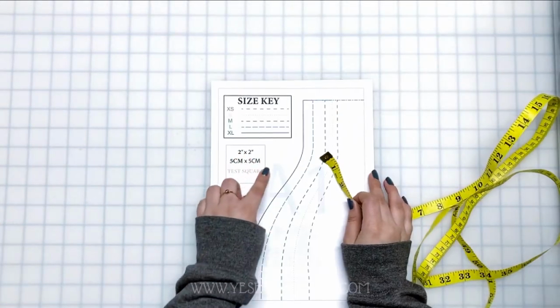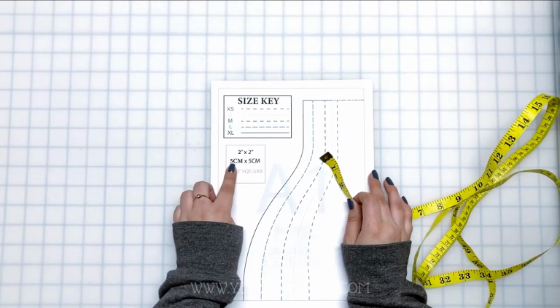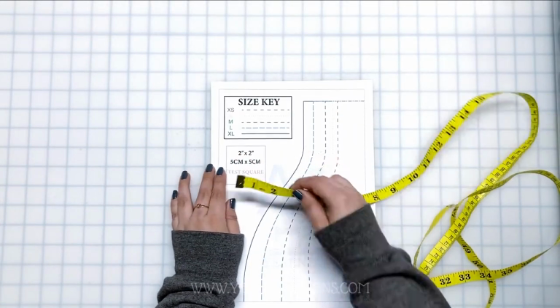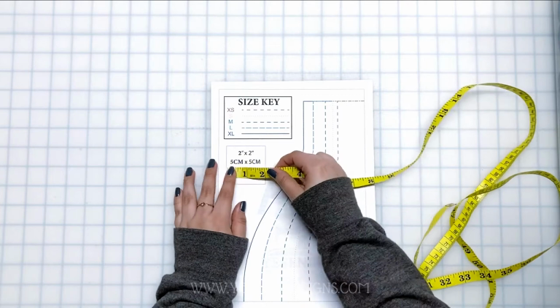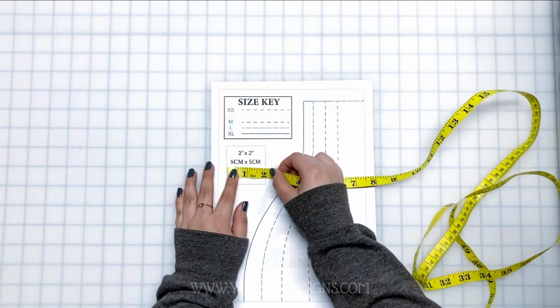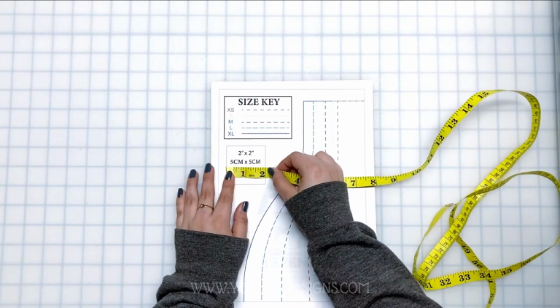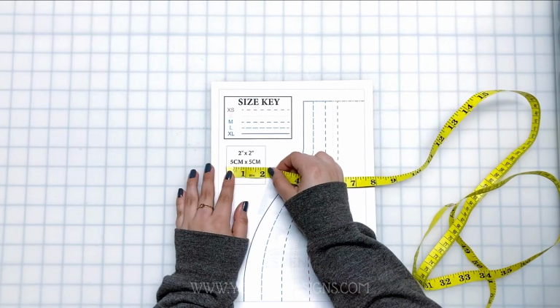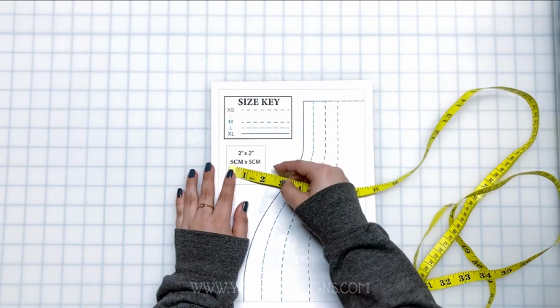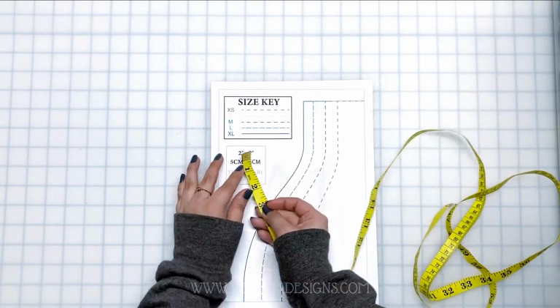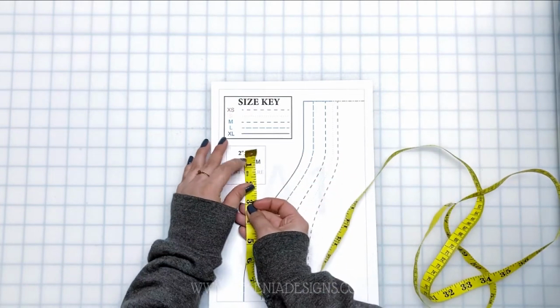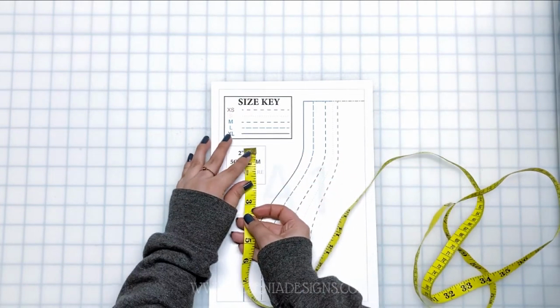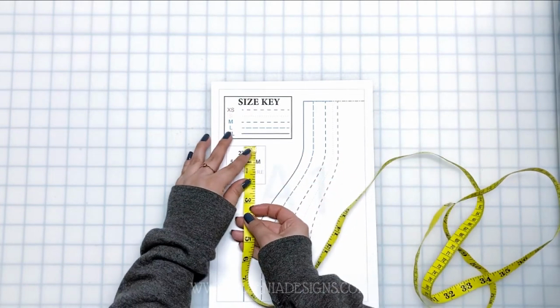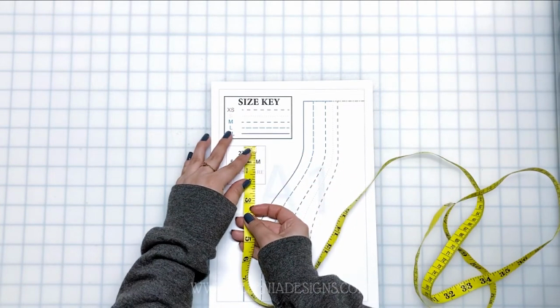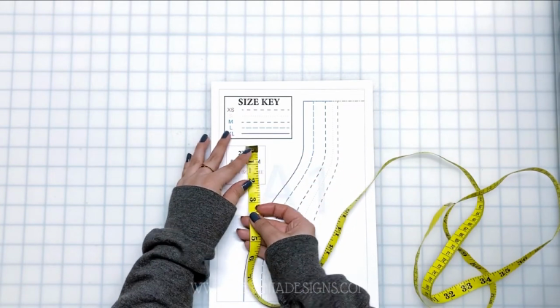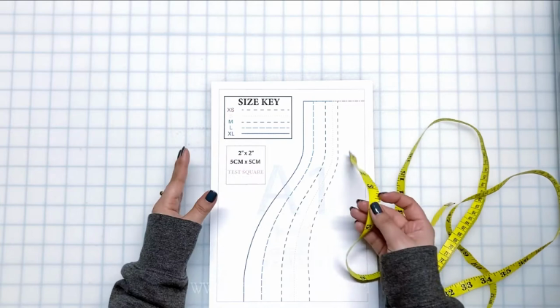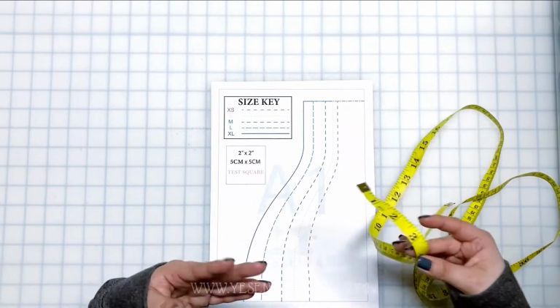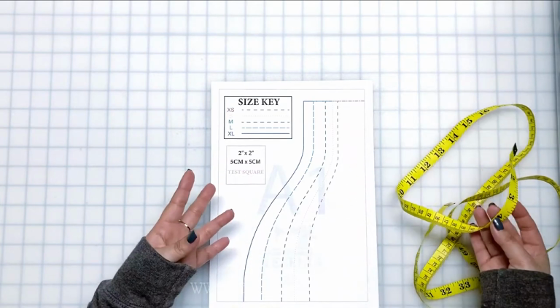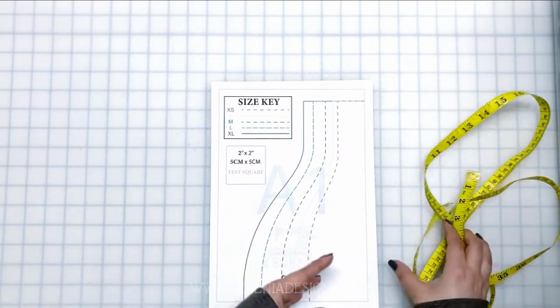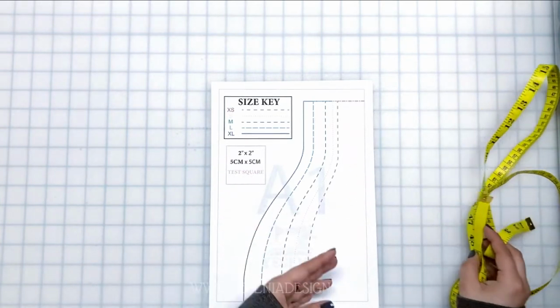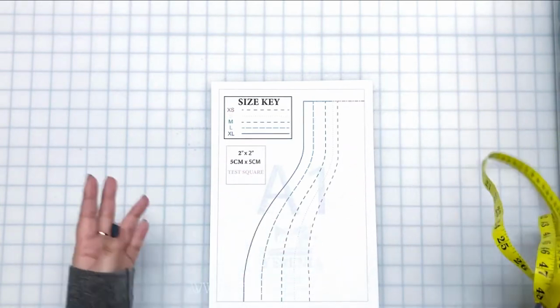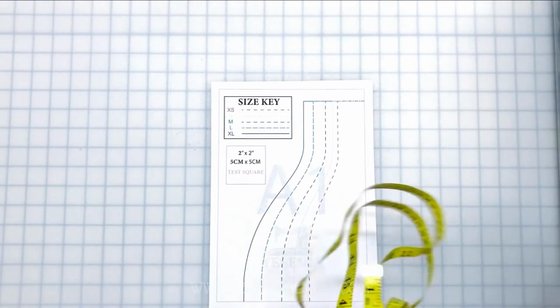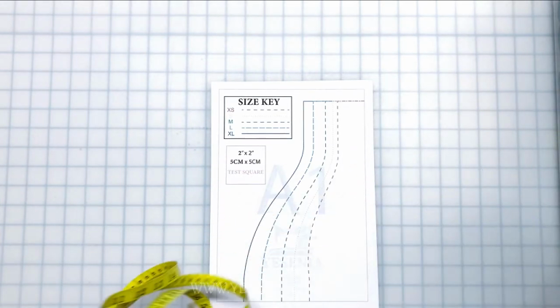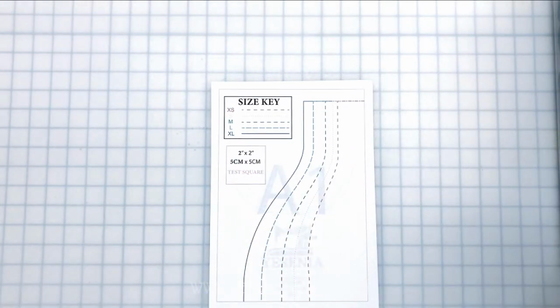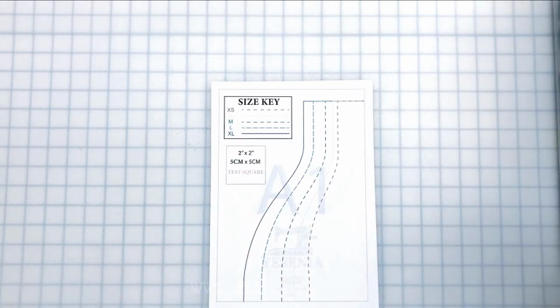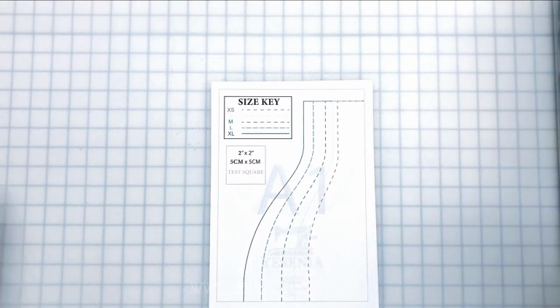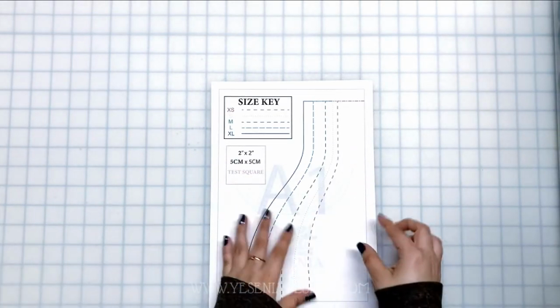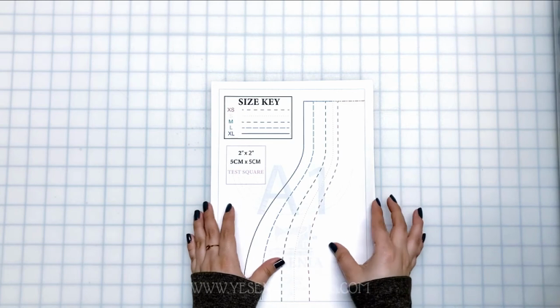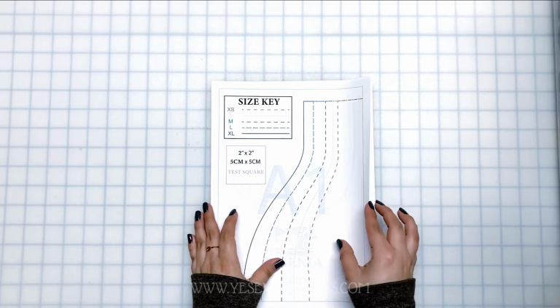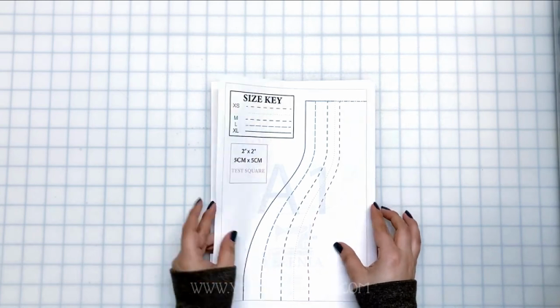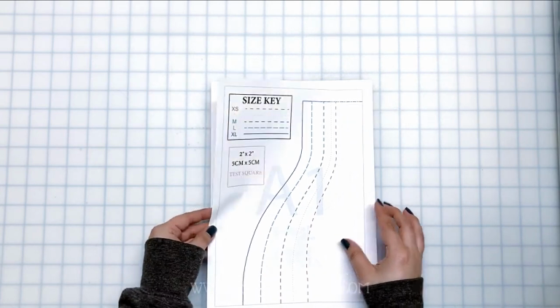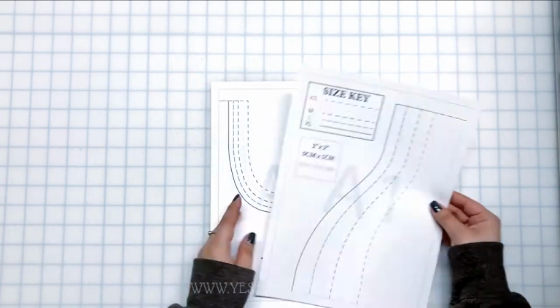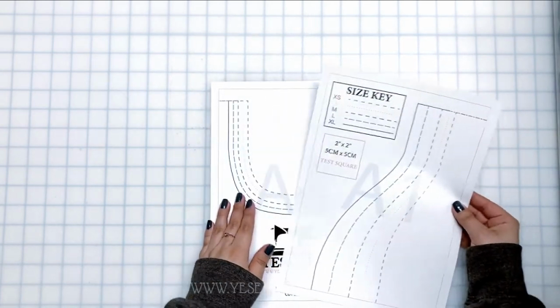Now let's move on to the pattern. We're going to quickly do the test square like always, just to make sure that you print the pattern correctly. I always recommend printing out the first page first, and then if it measures the two-by-two inches, go ahead and print out the rest.